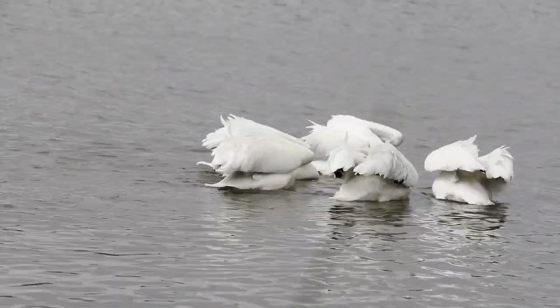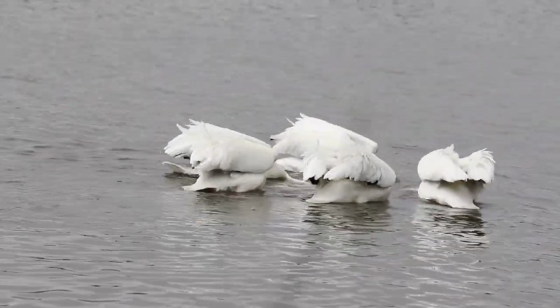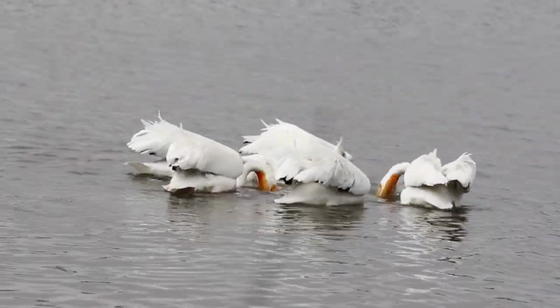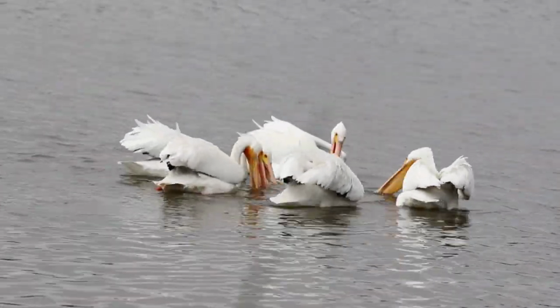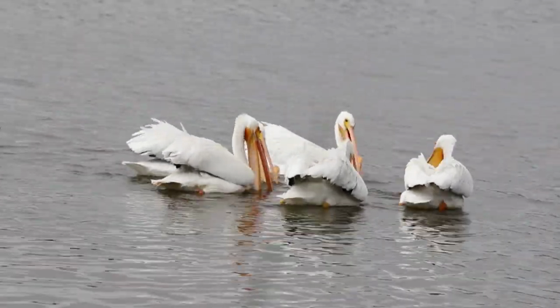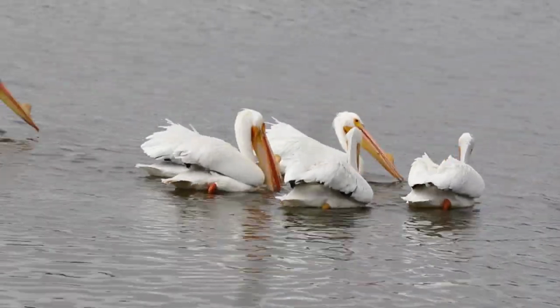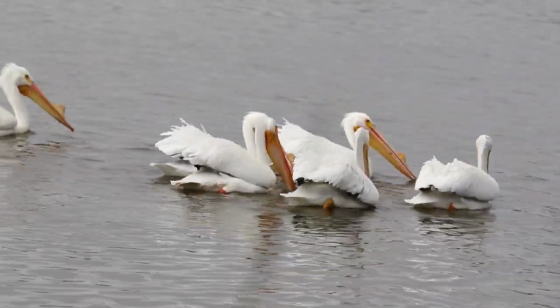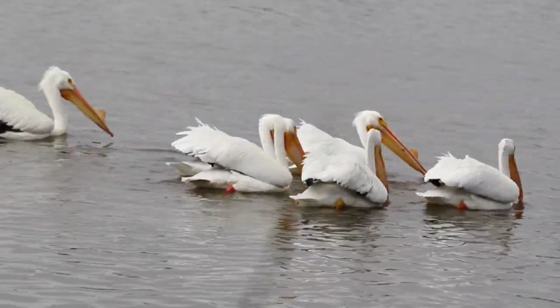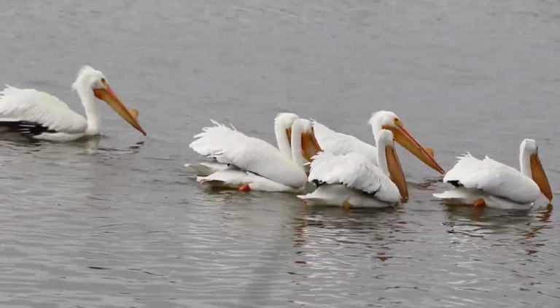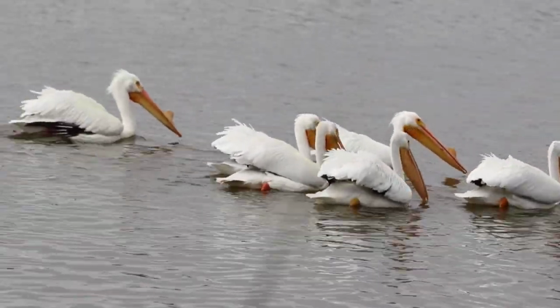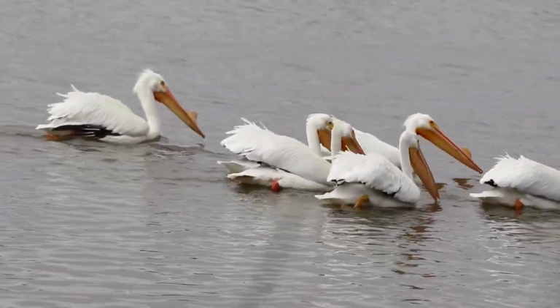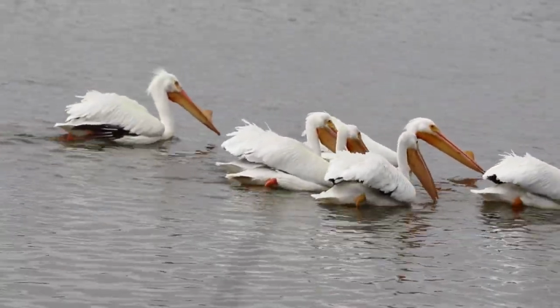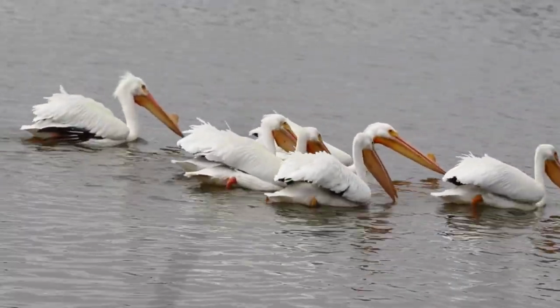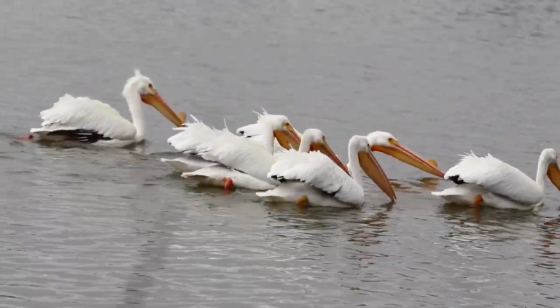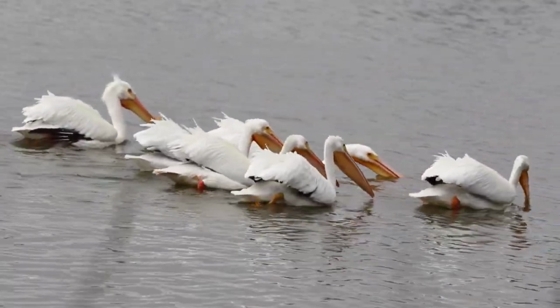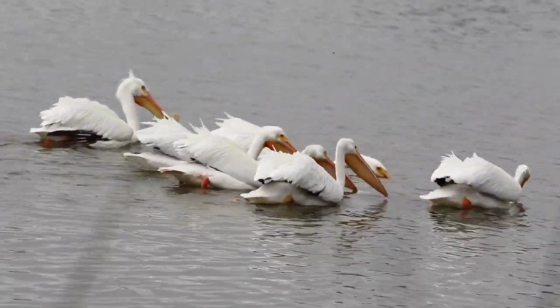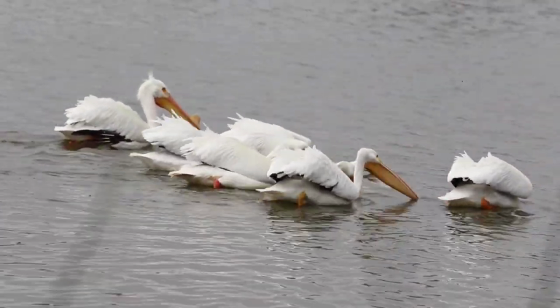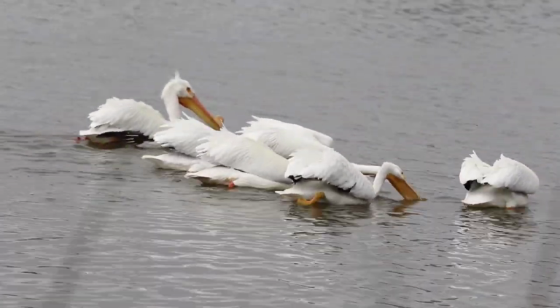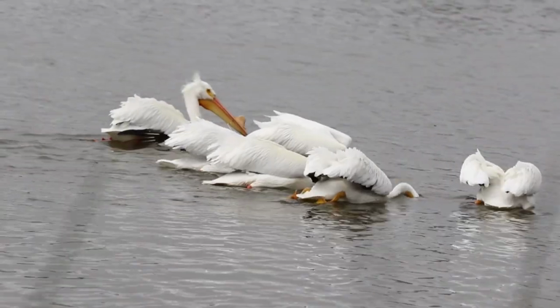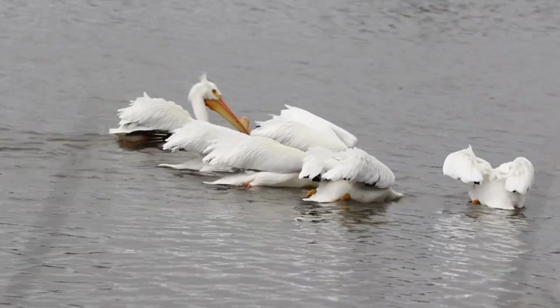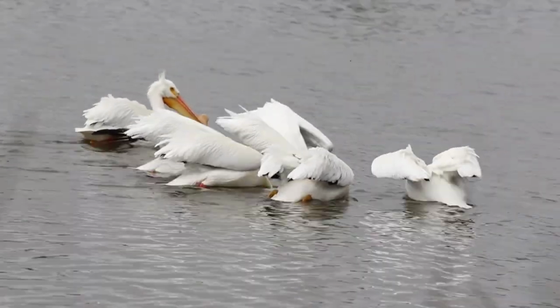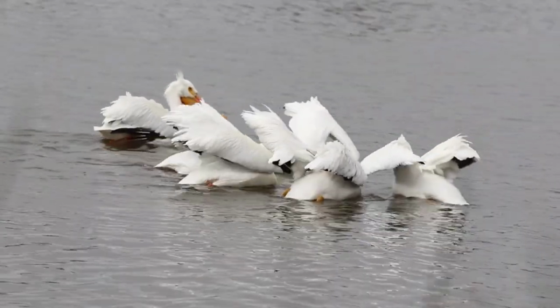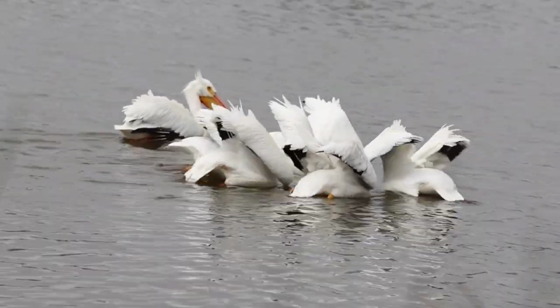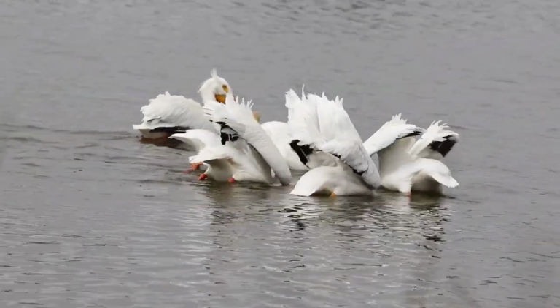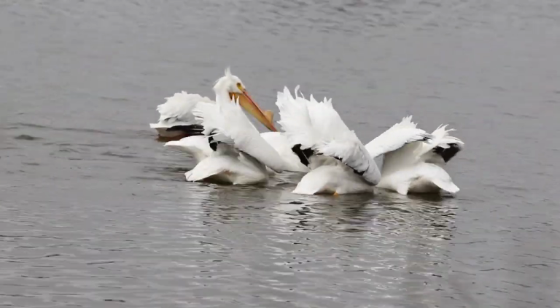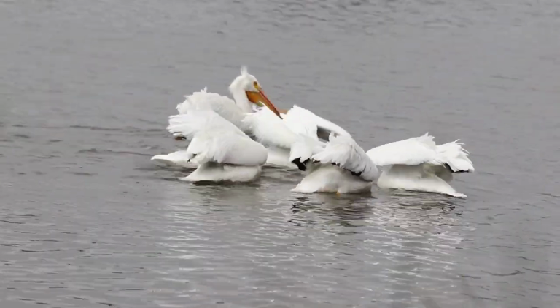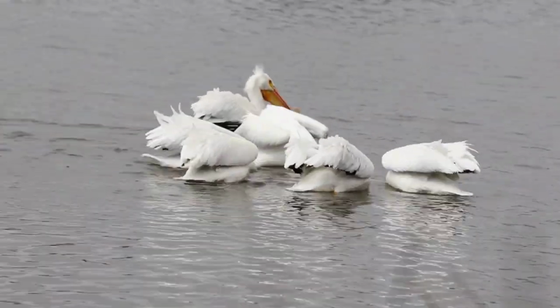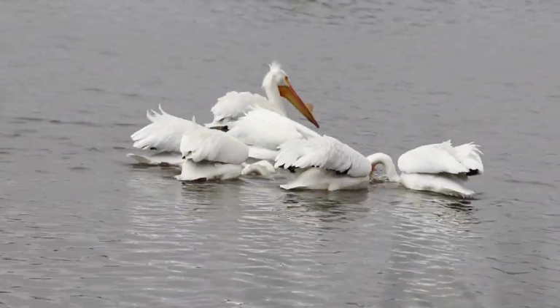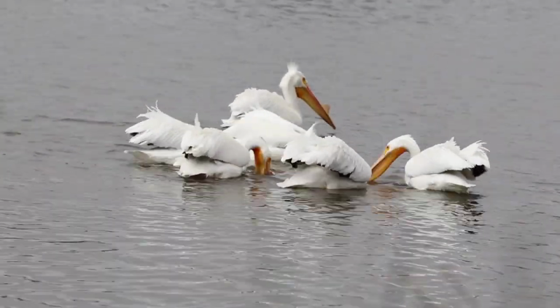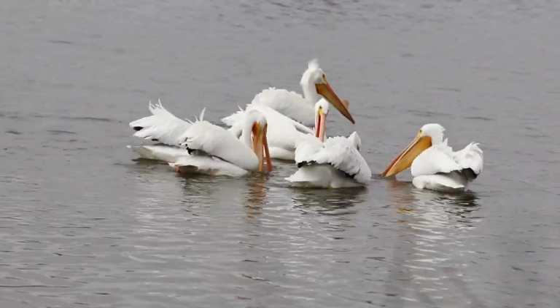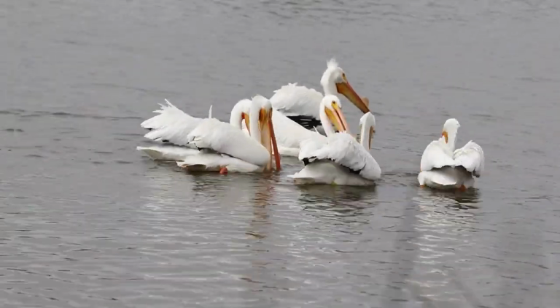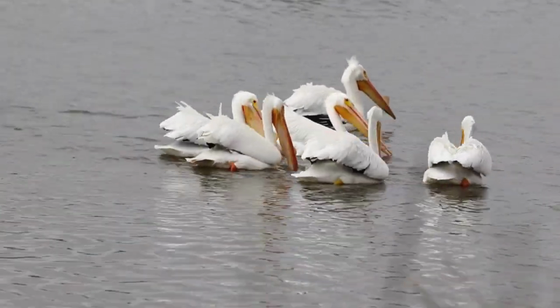Notice the newly joined member. He watched the others and joined the synchronized movements.